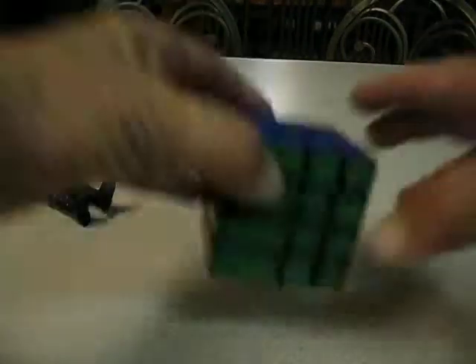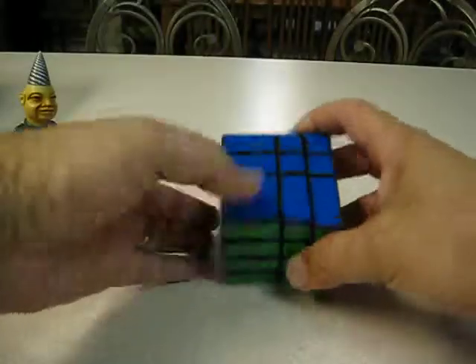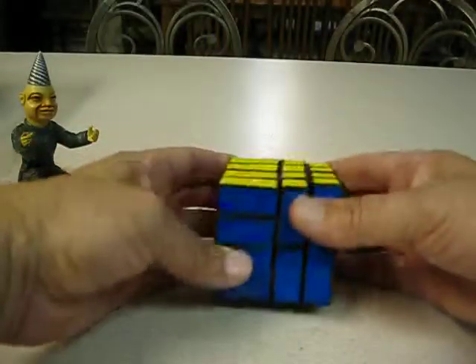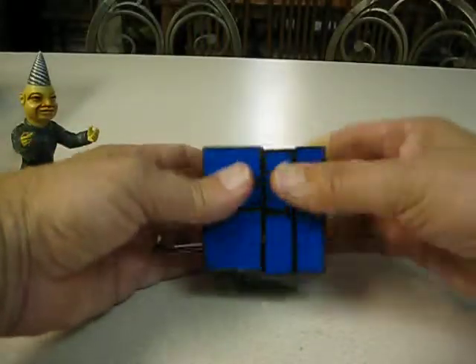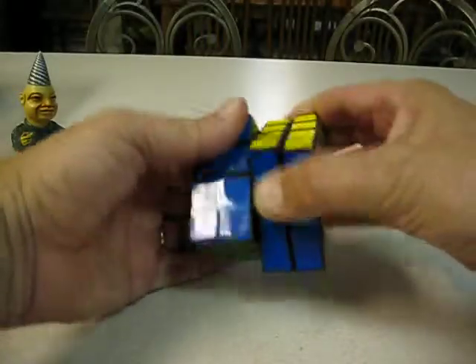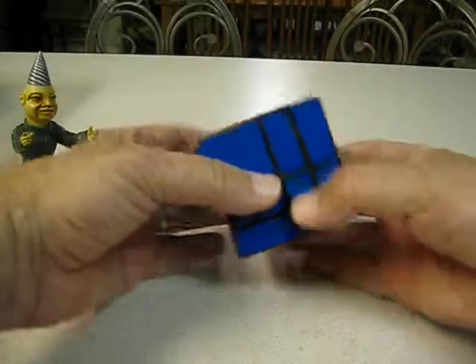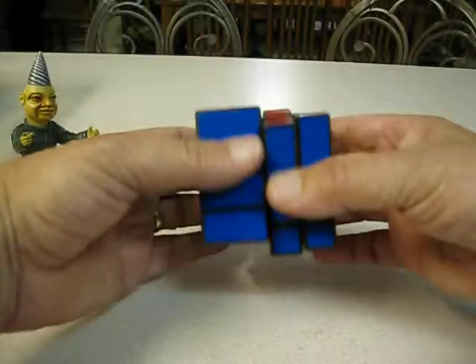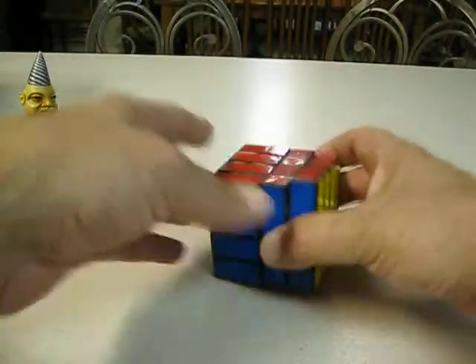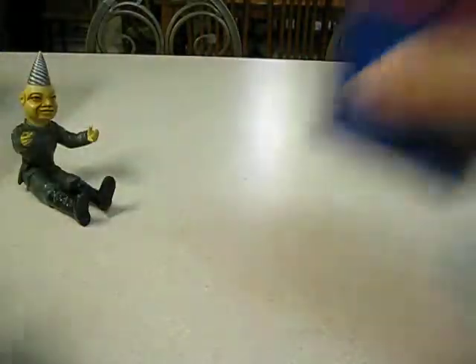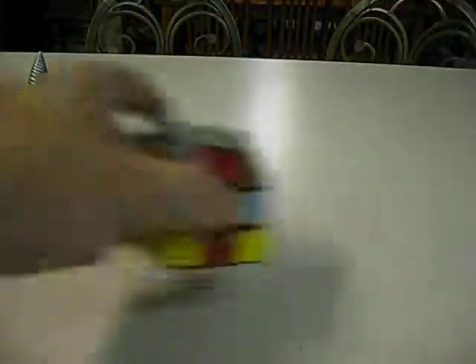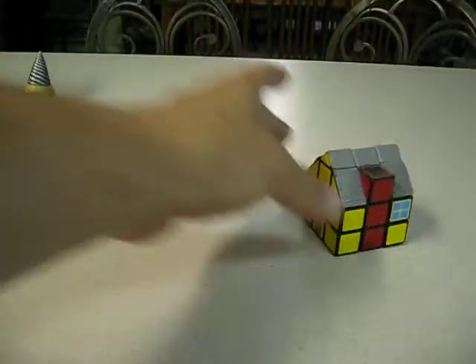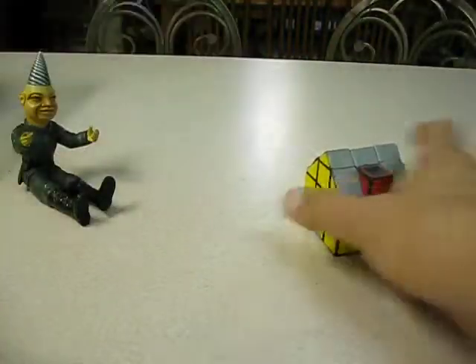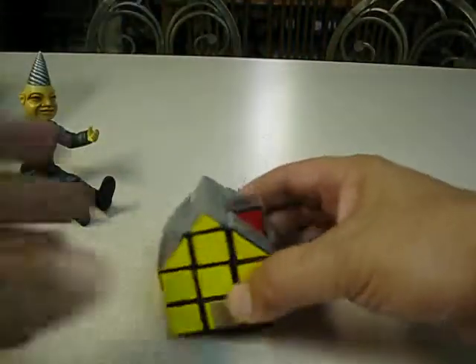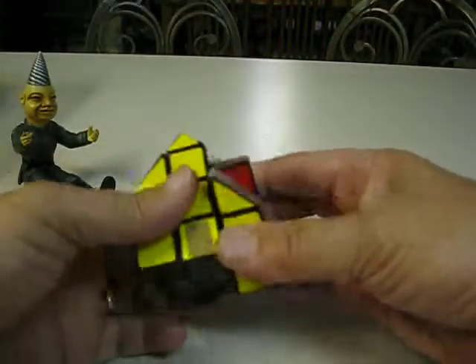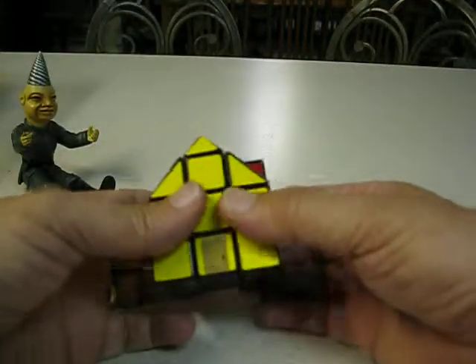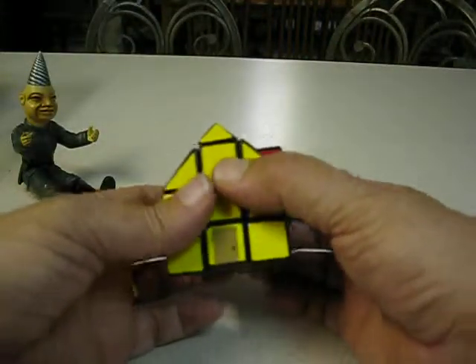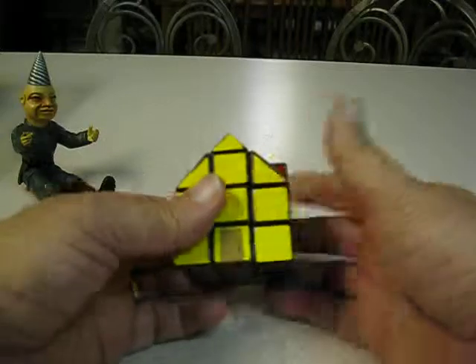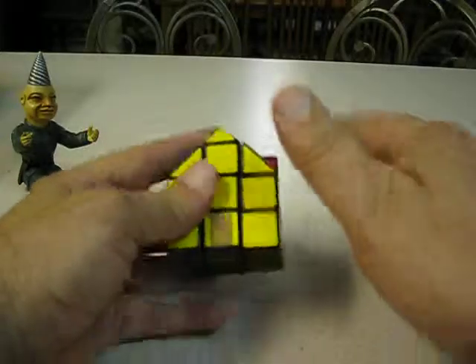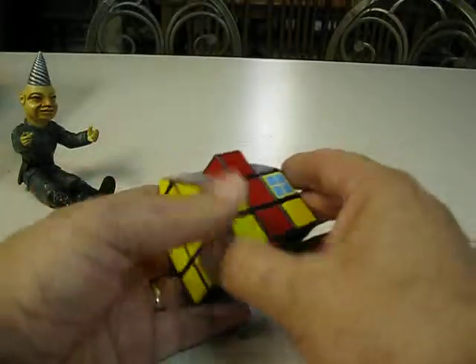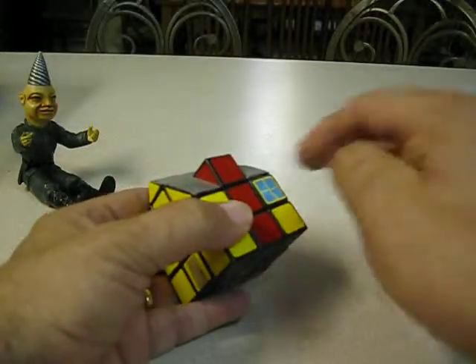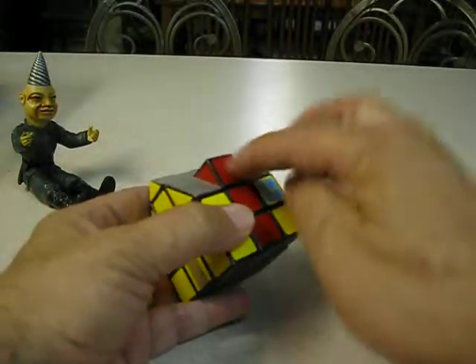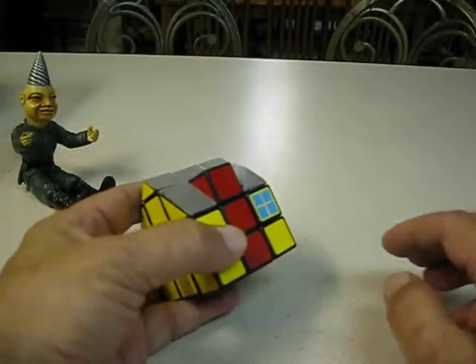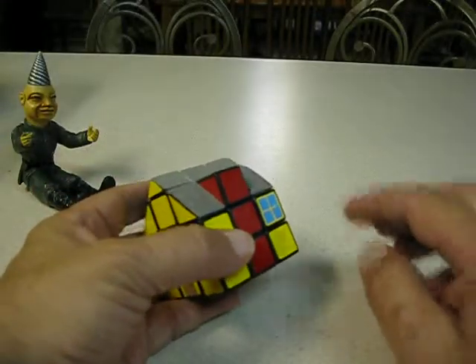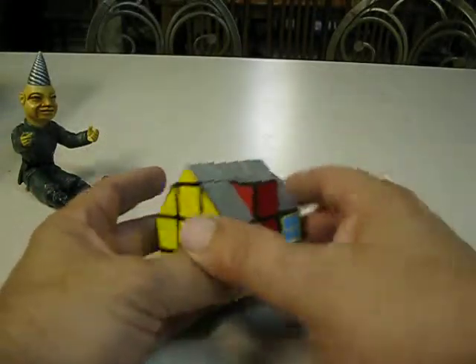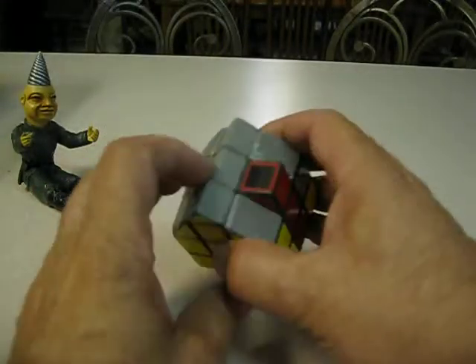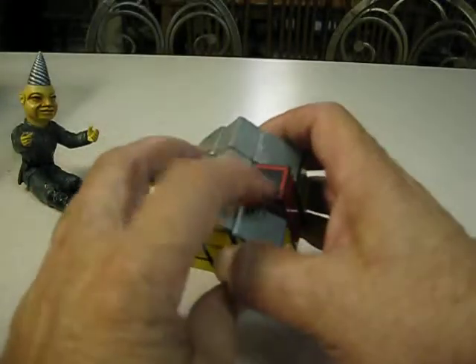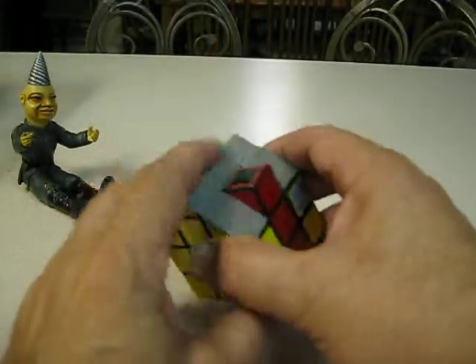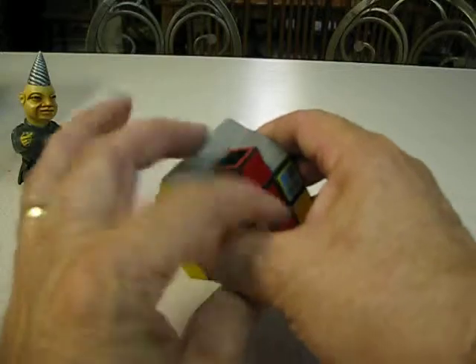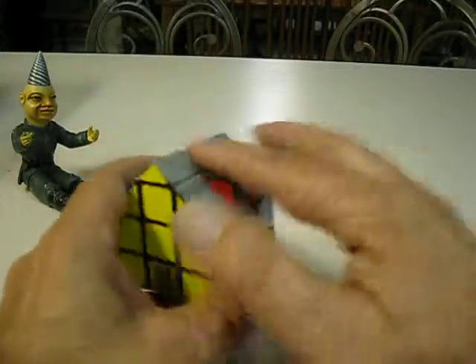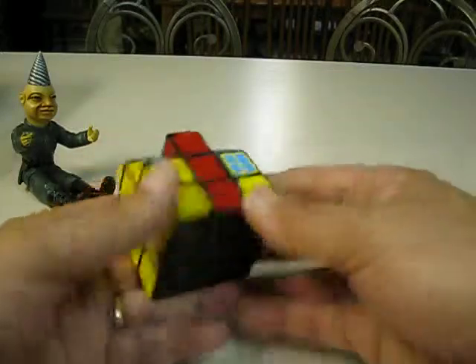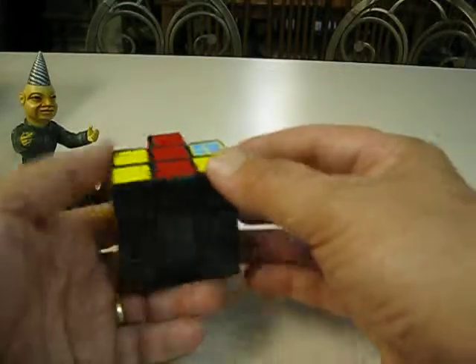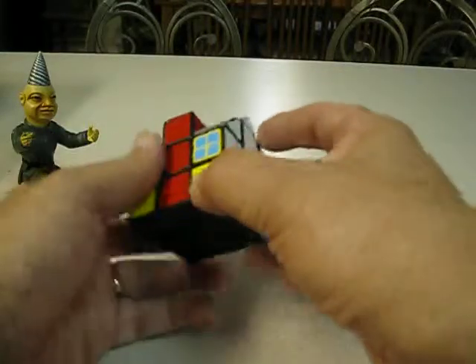Another bandage cube. A house cube — I made a little house cube. Cut it off except for that one, and put that one back on. It has little stickers — like a little chimney and windows.